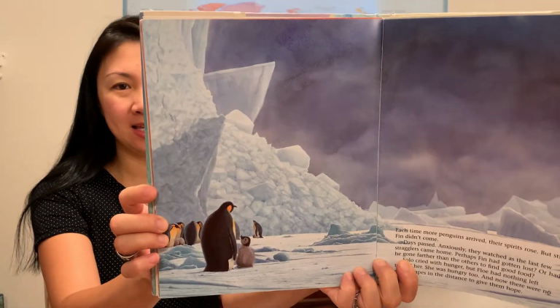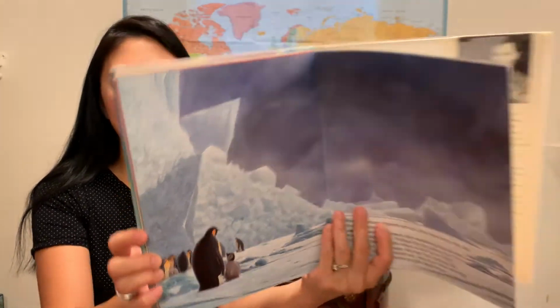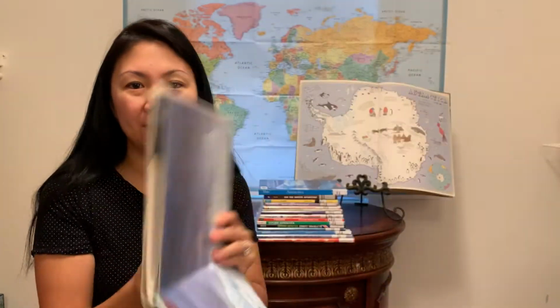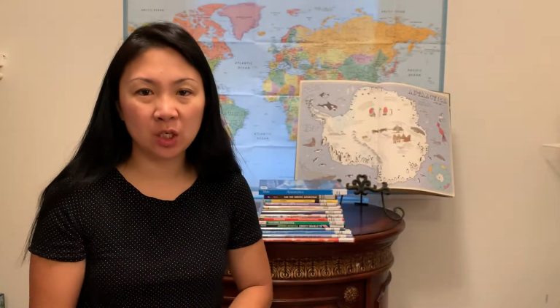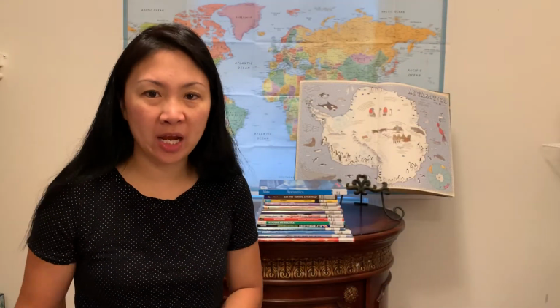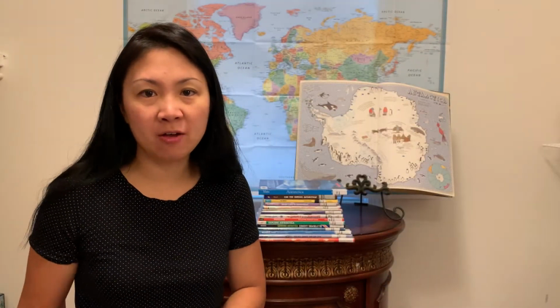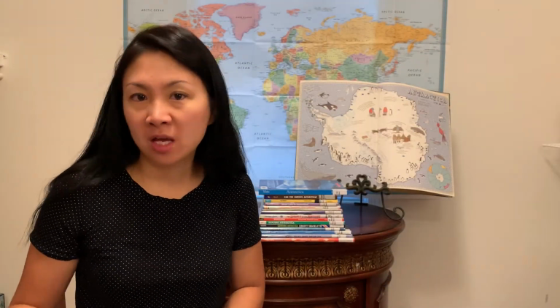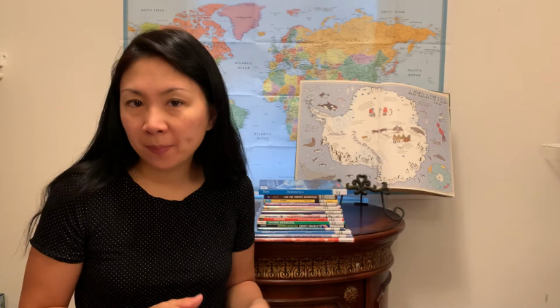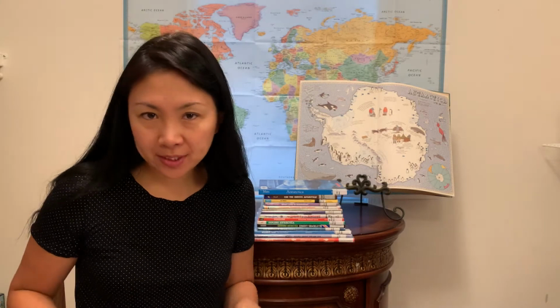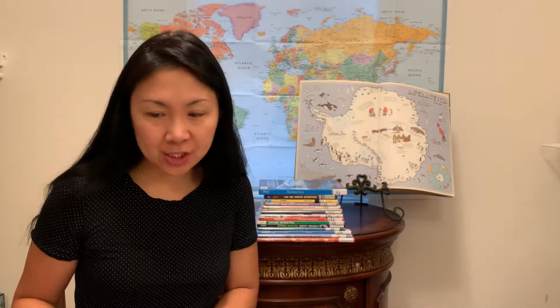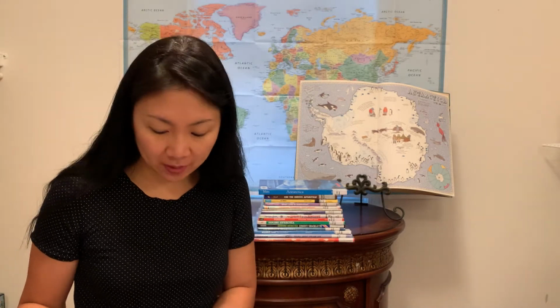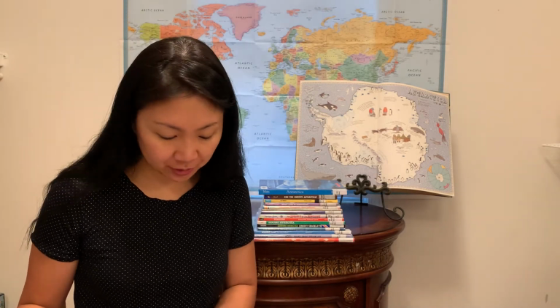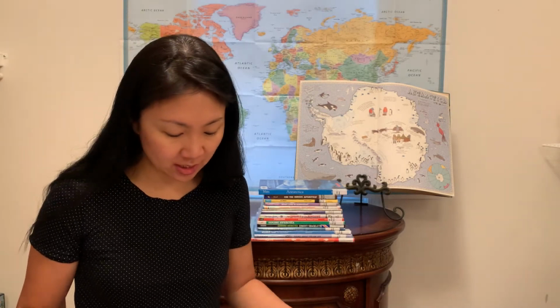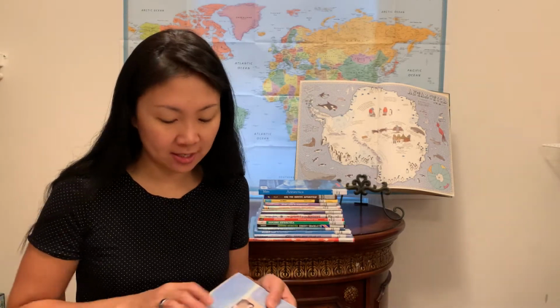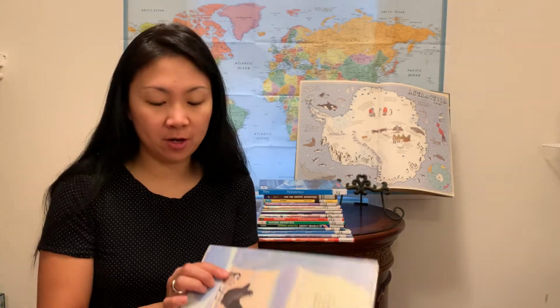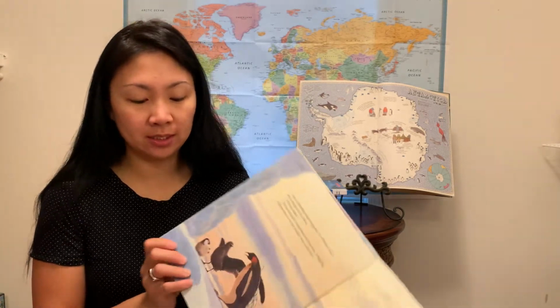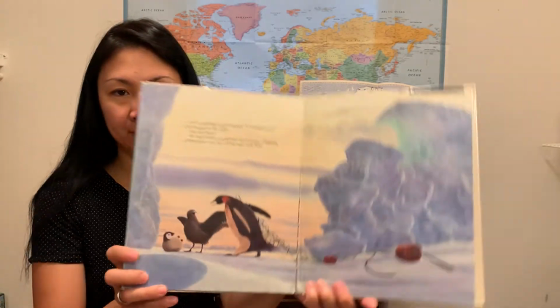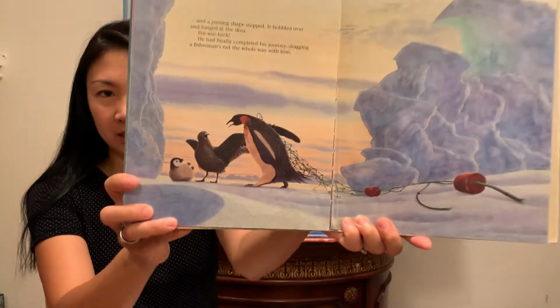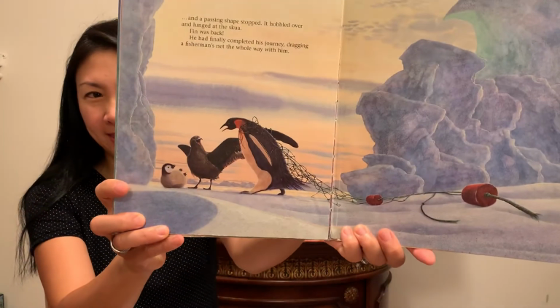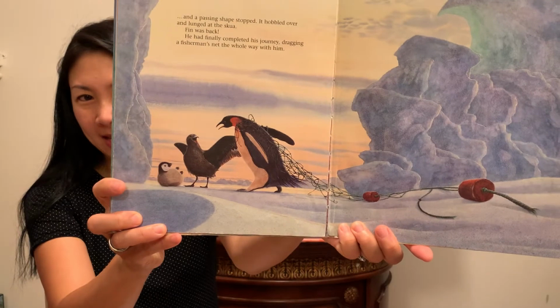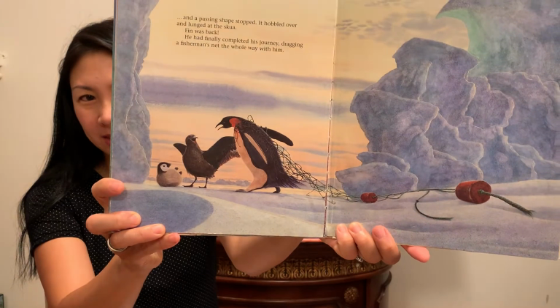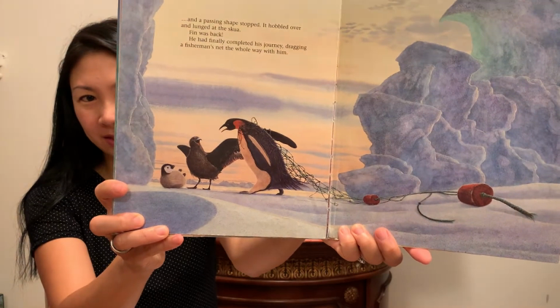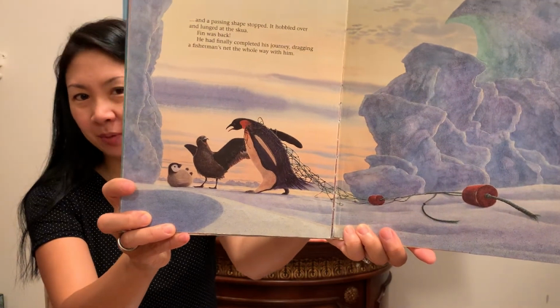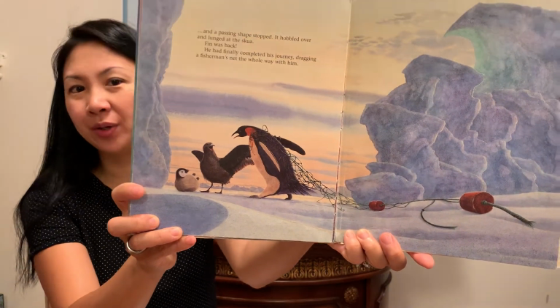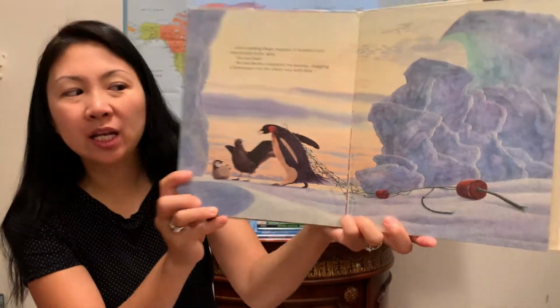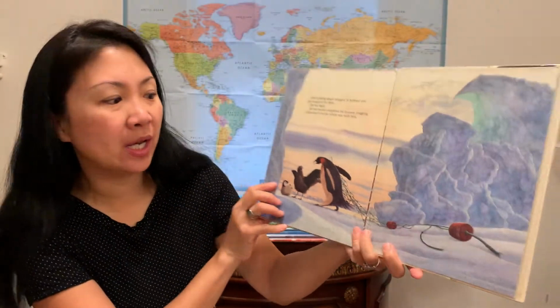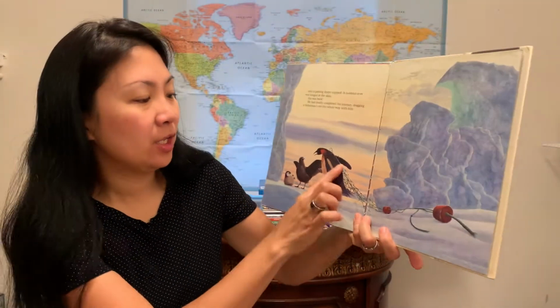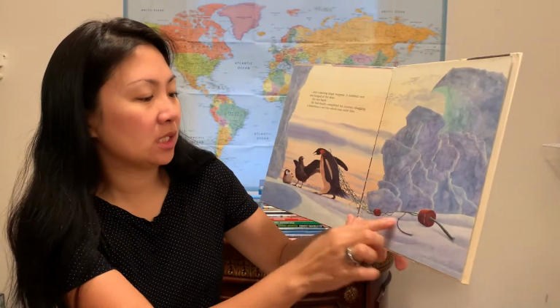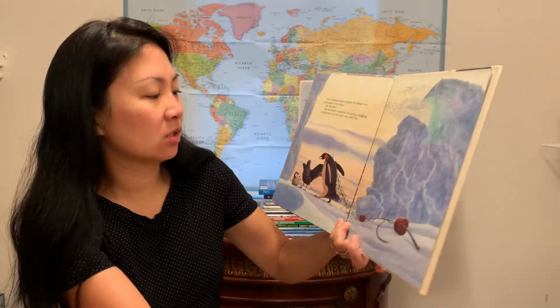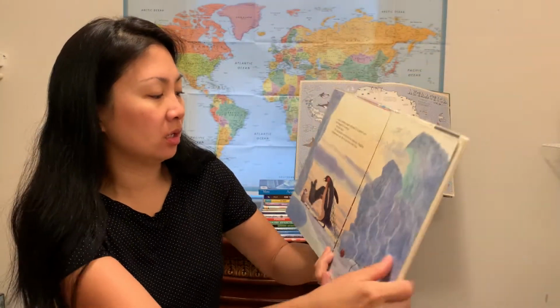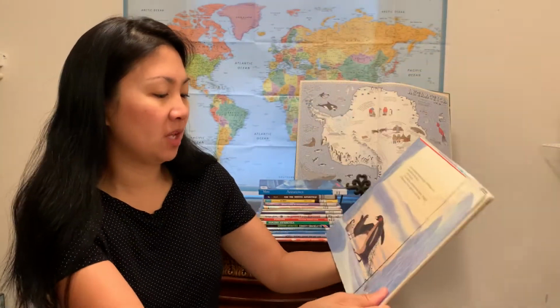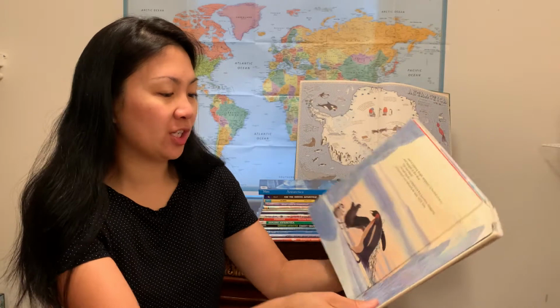And then there's a little bit of opportunity to talk about pollution and environmentalism here at the end. The family is reunited, but you can see he's caught in a fishing net.